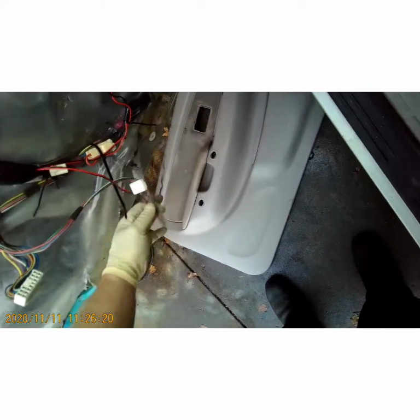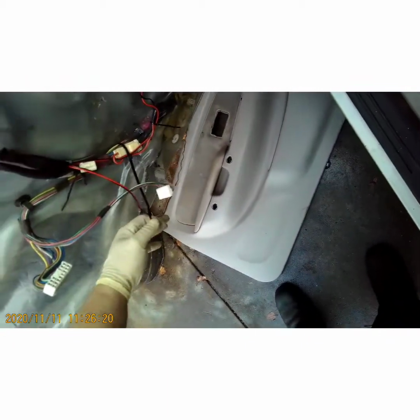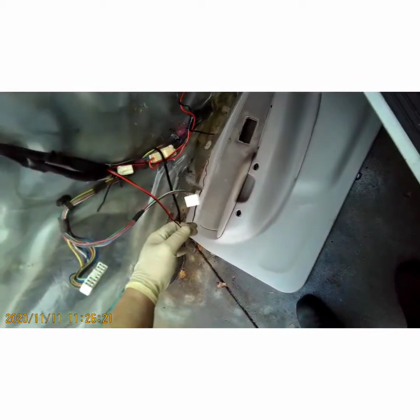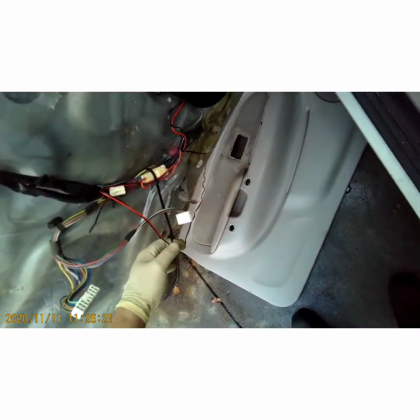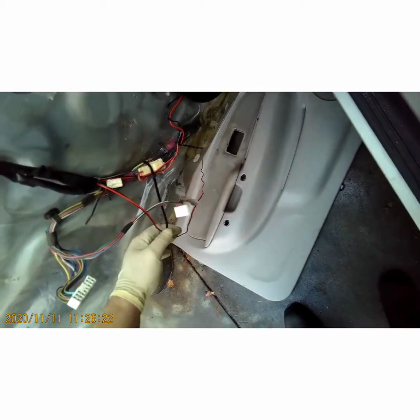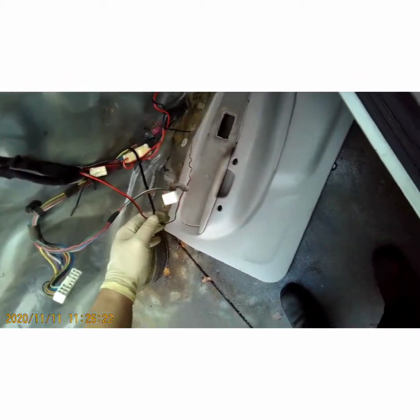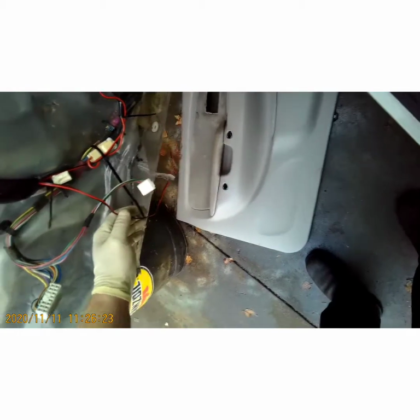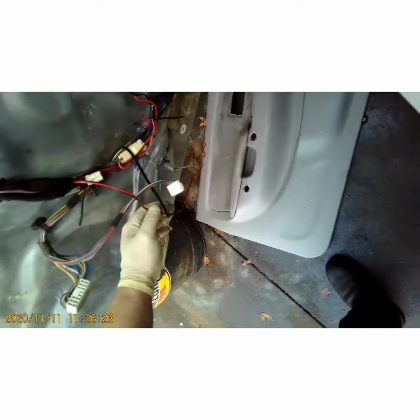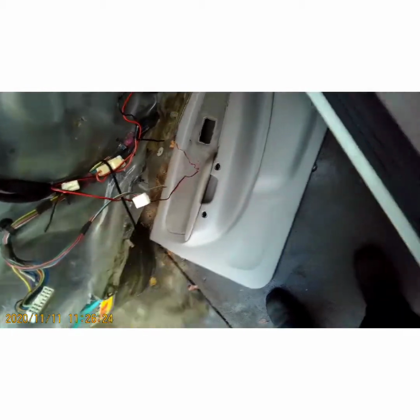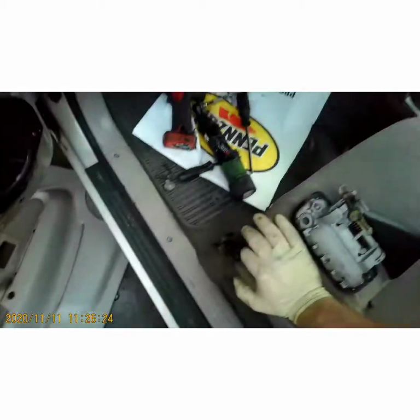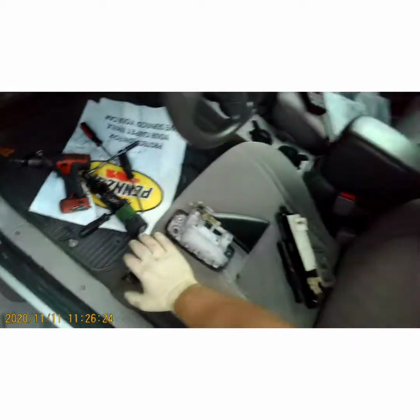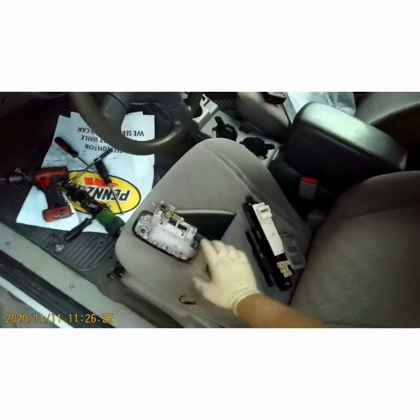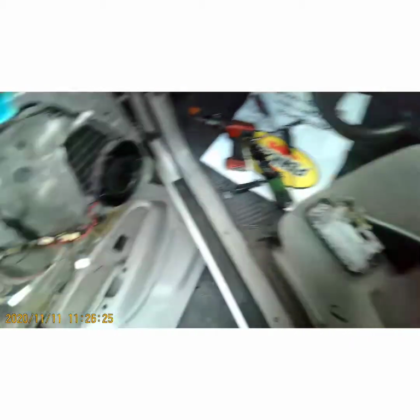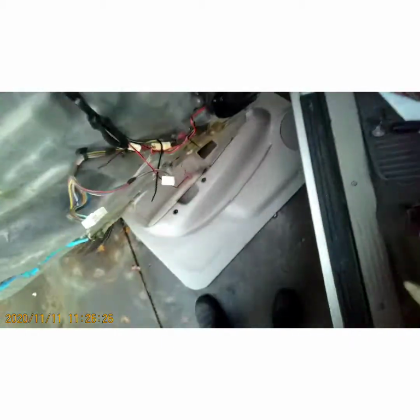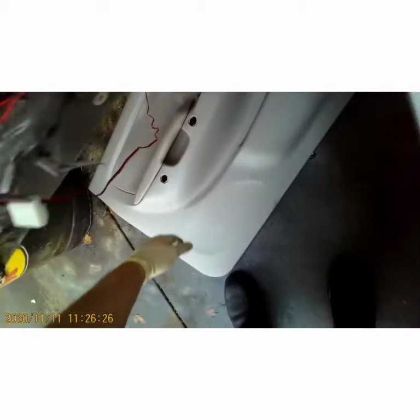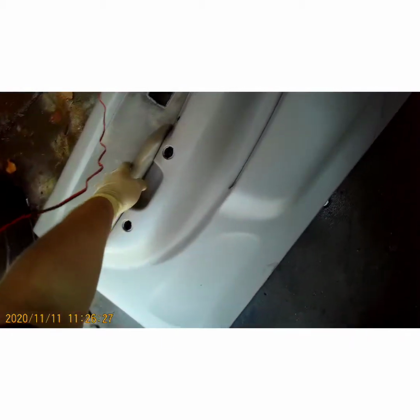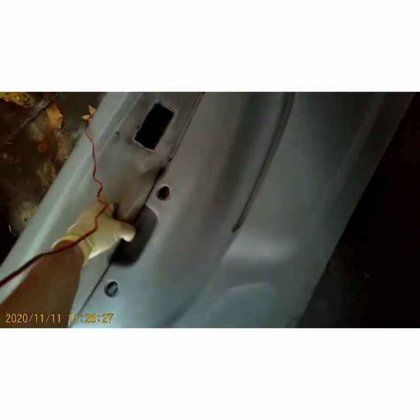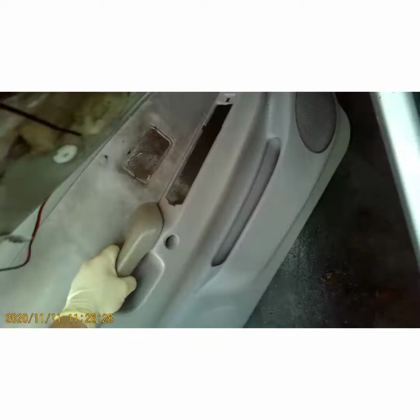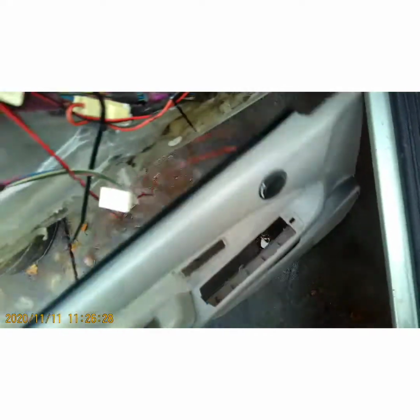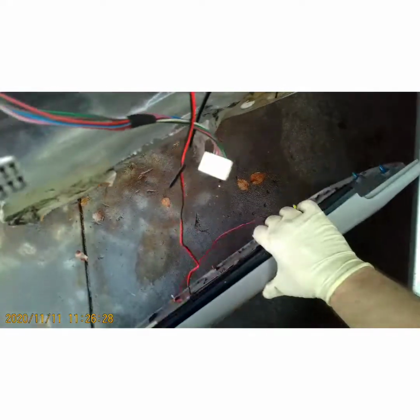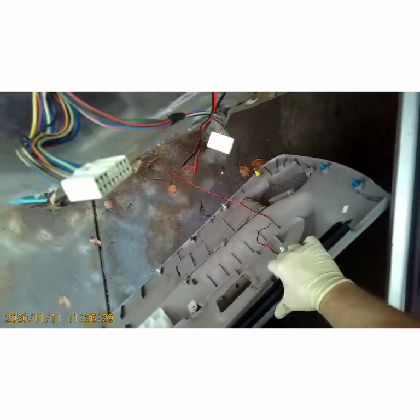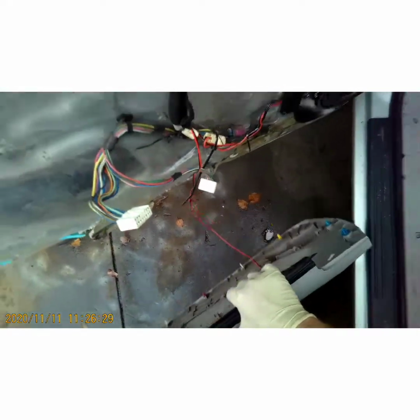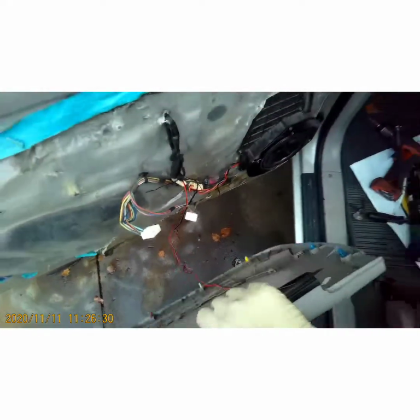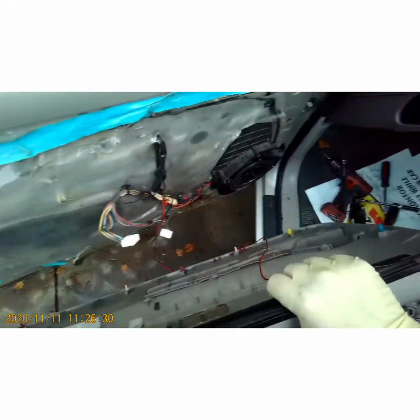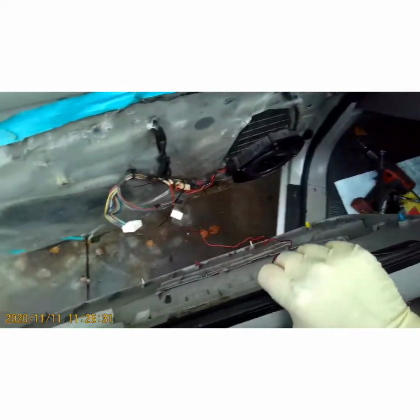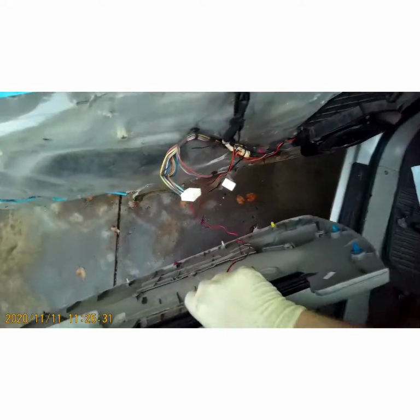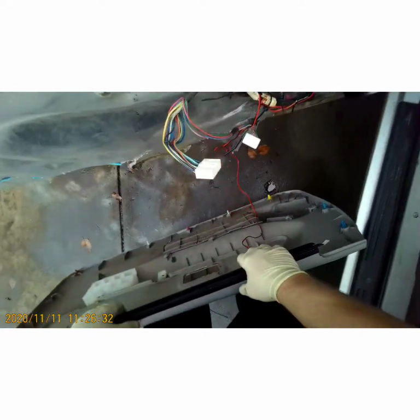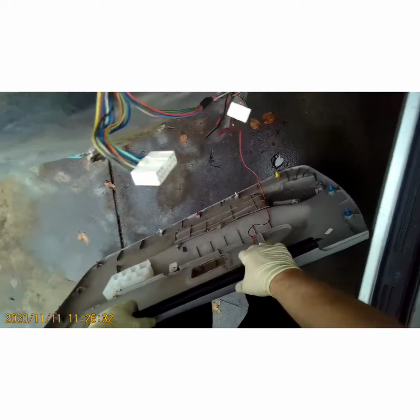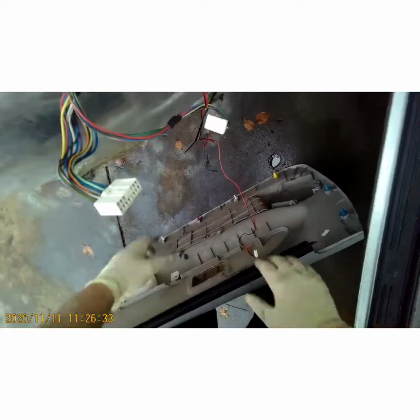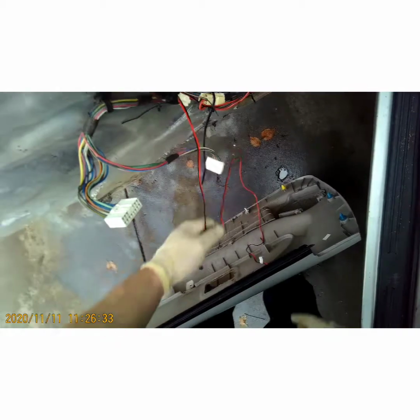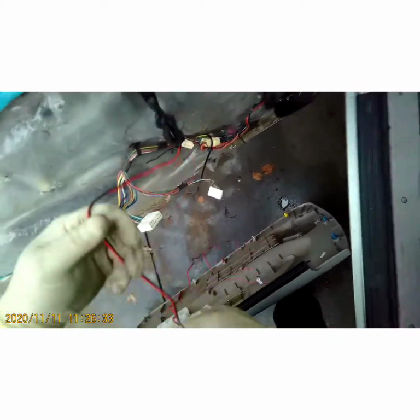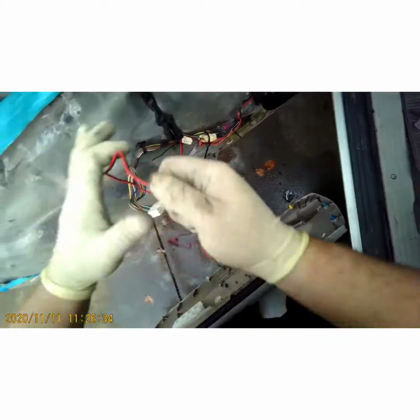Normally I would open and close the door before putting the panel back on to test it, but because that wire's on there I don't want to cut the wire when I close the door, so I'm going to assume it's working.